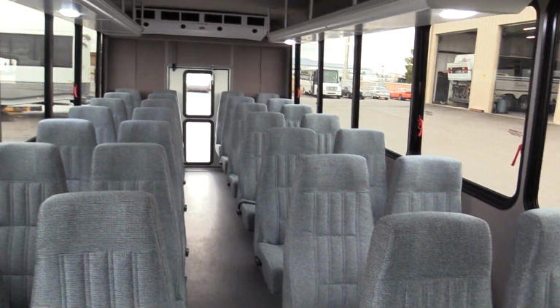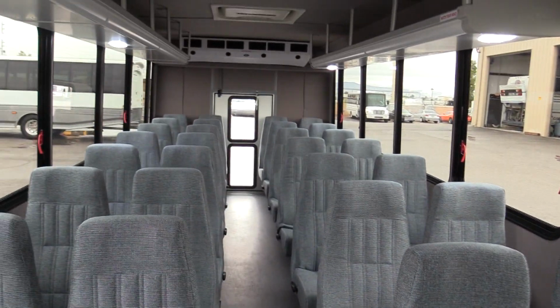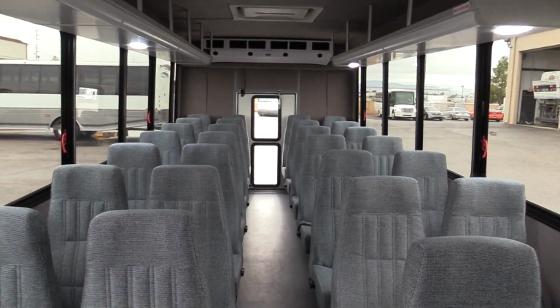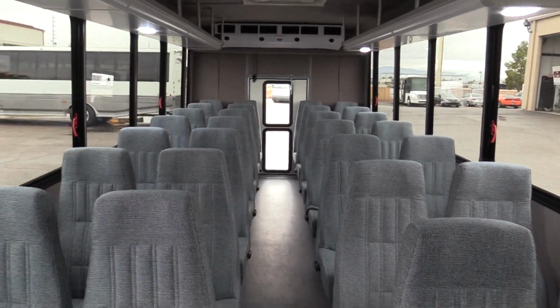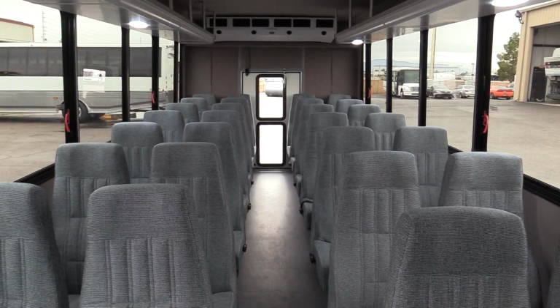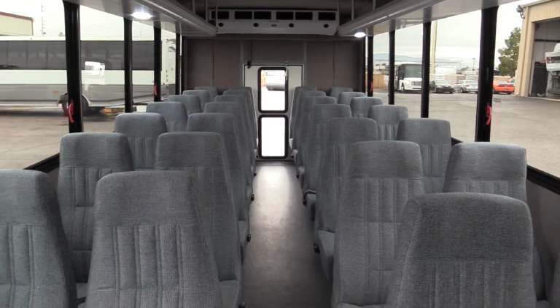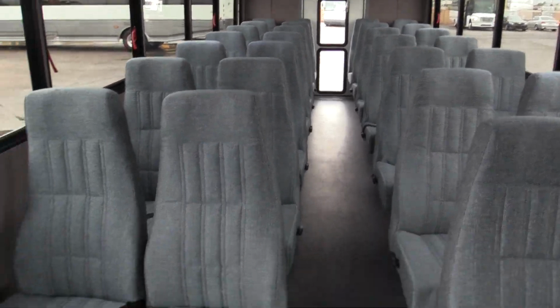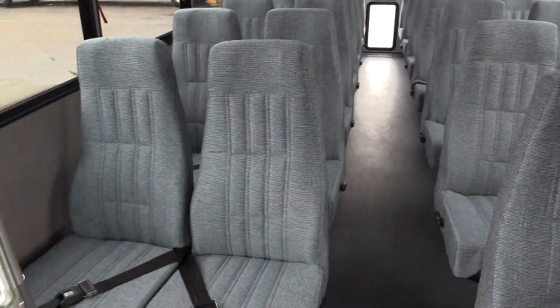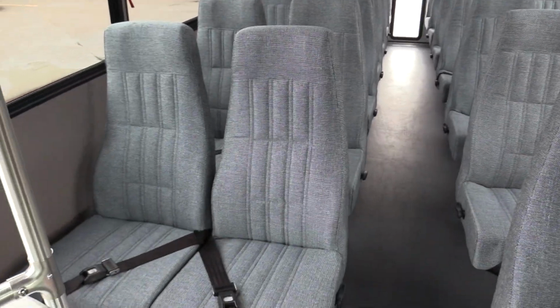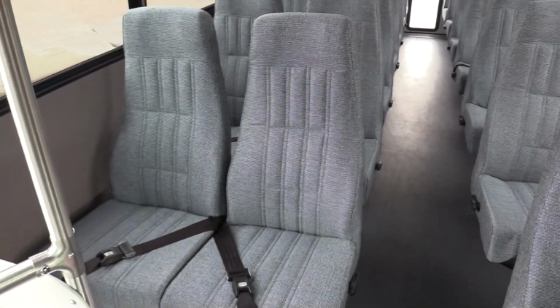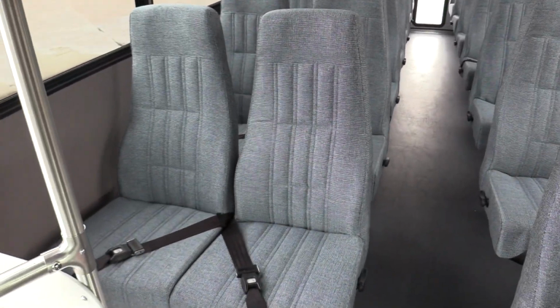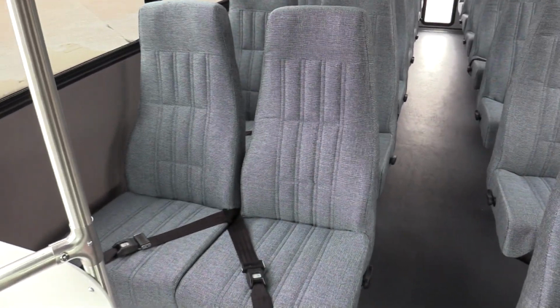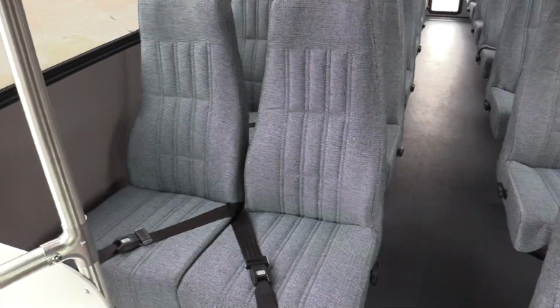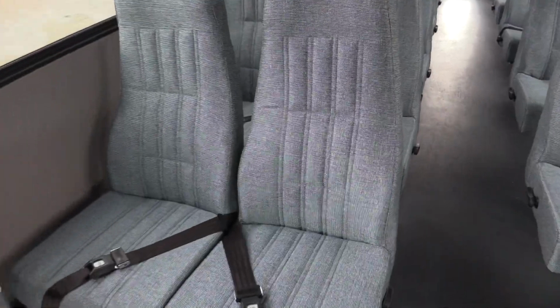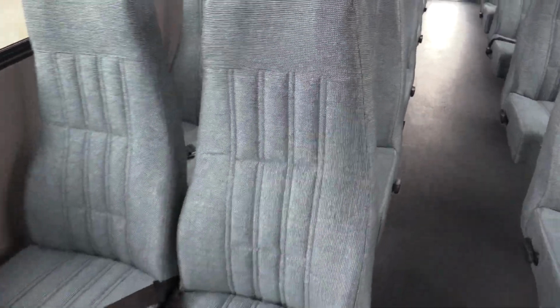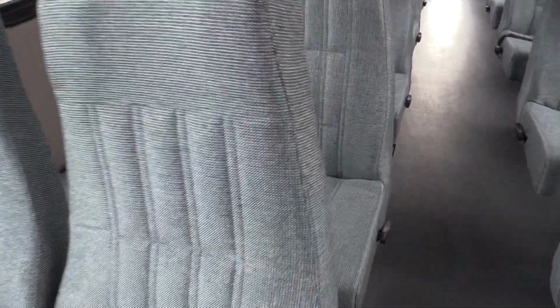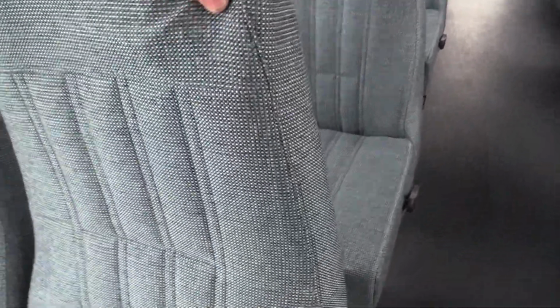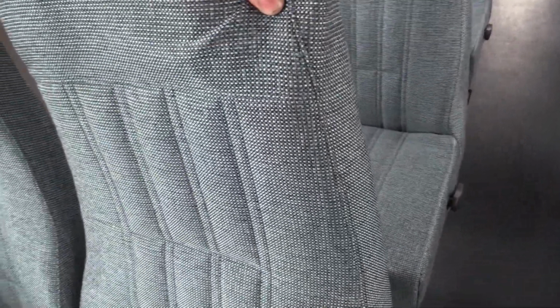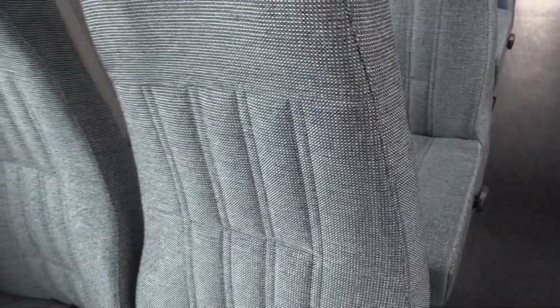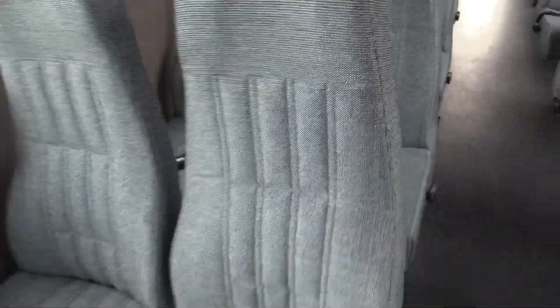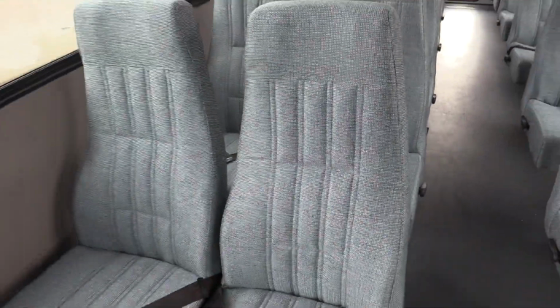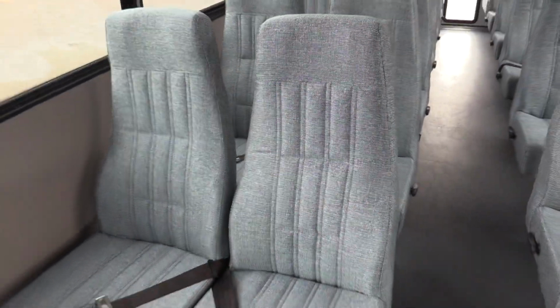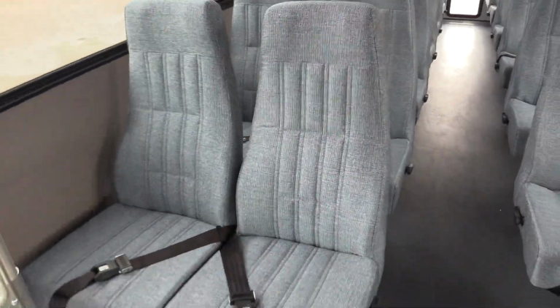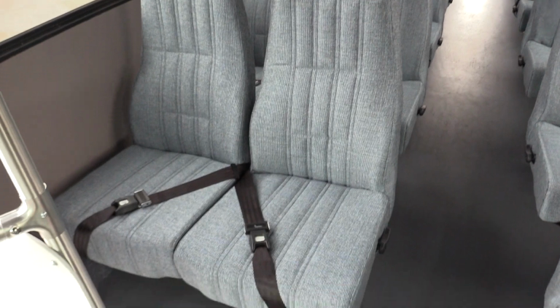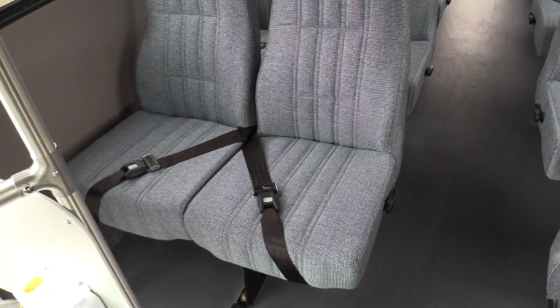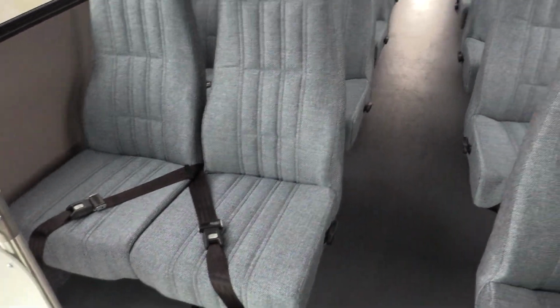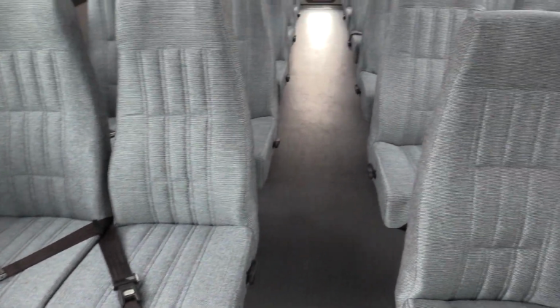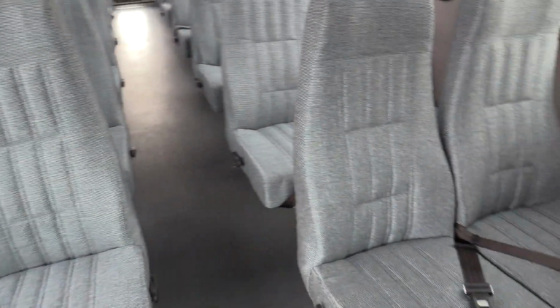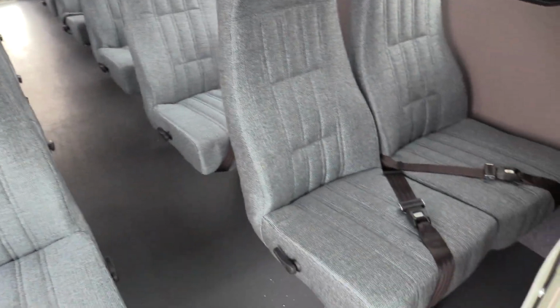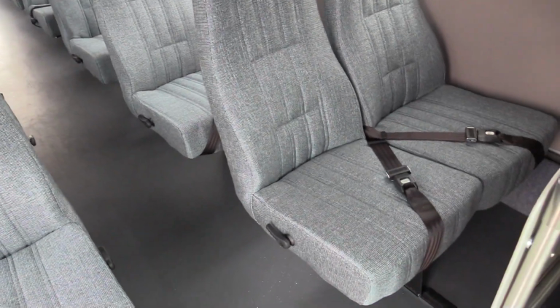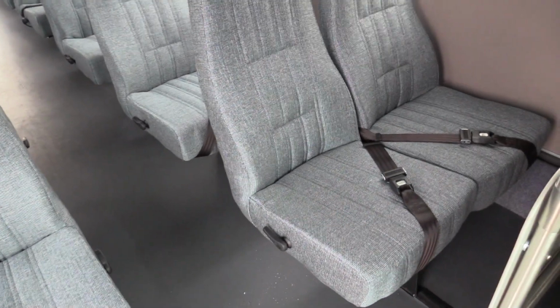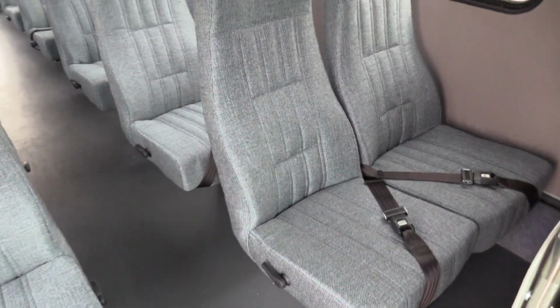In the passenger area, 28 seats. This is going to be a level one blue fabric — this fabric feels pretty durable. And they are comfortable seats as well. You've got lap belts, and they are recliners.